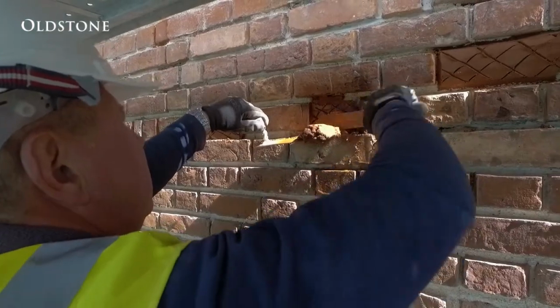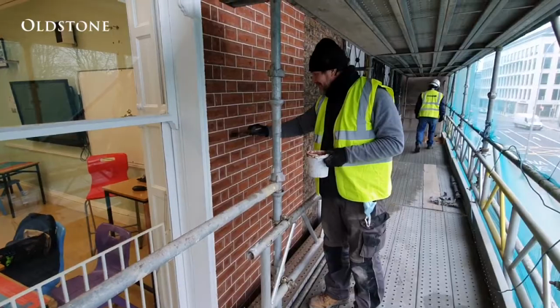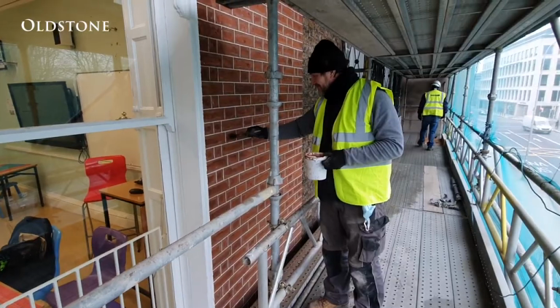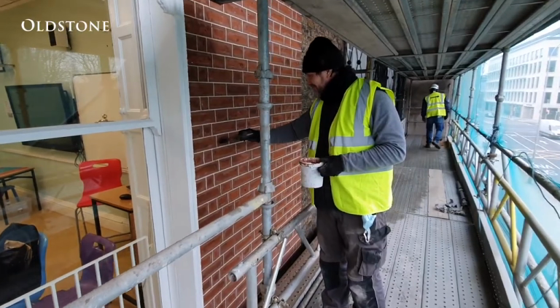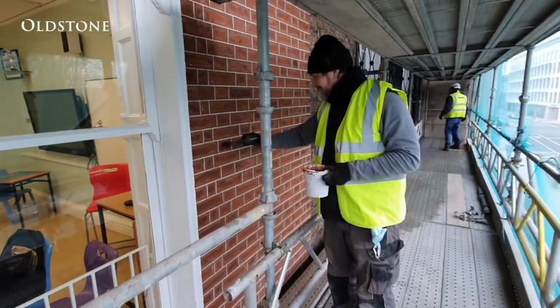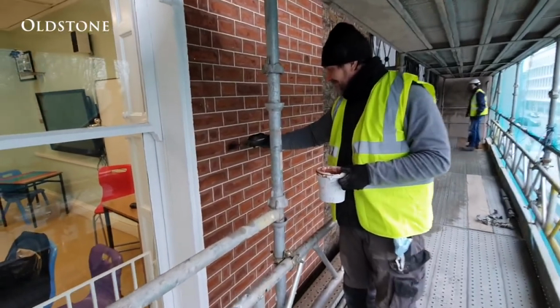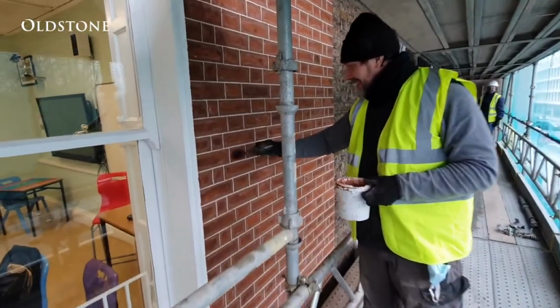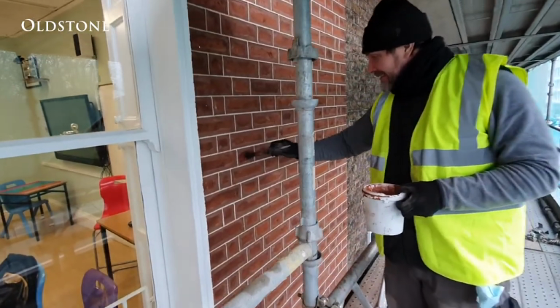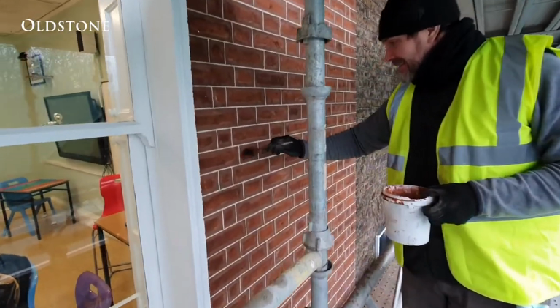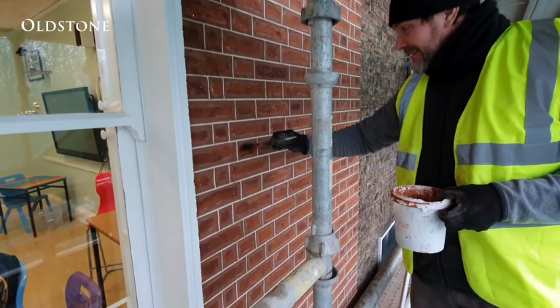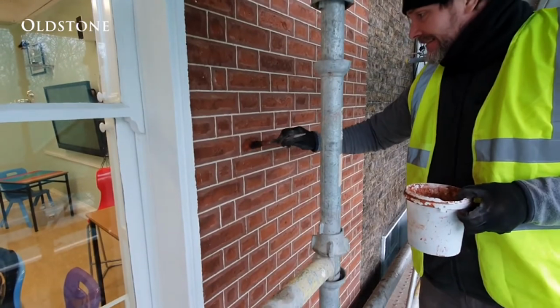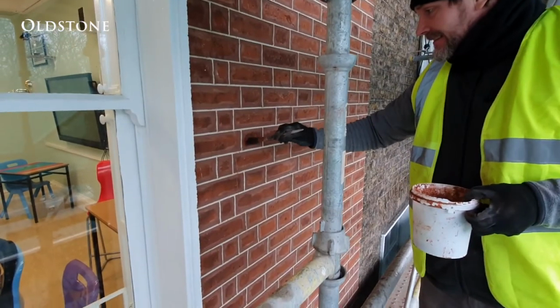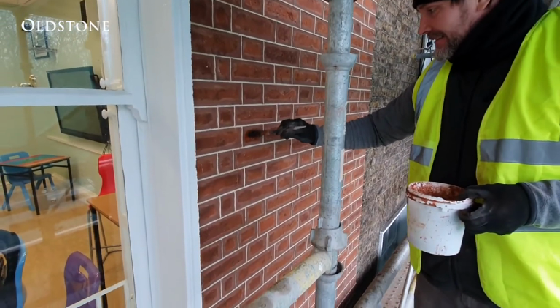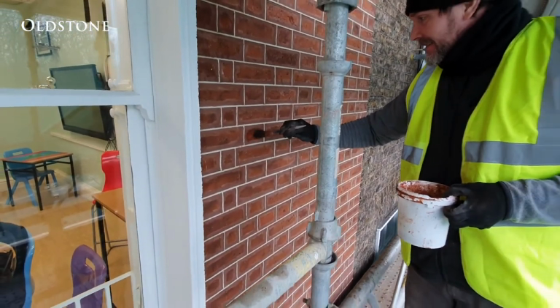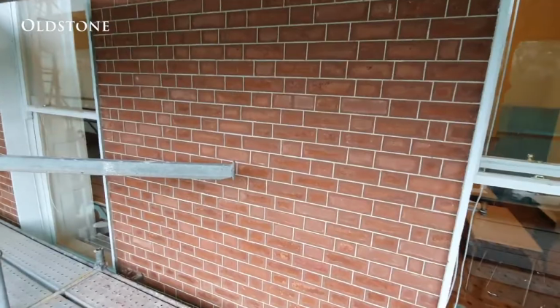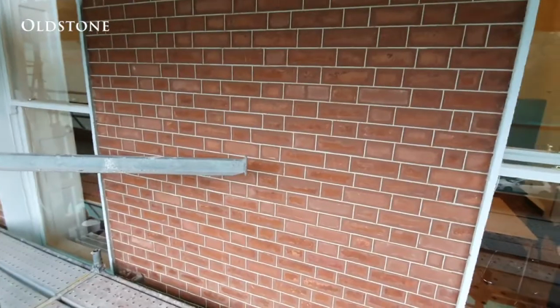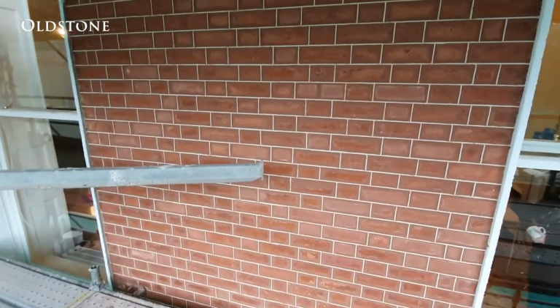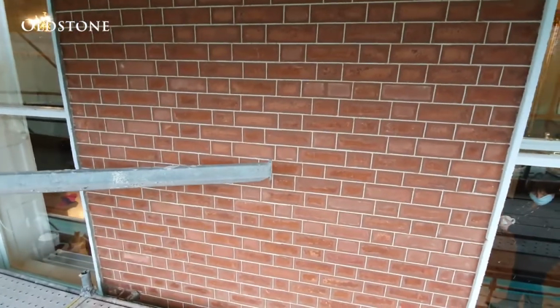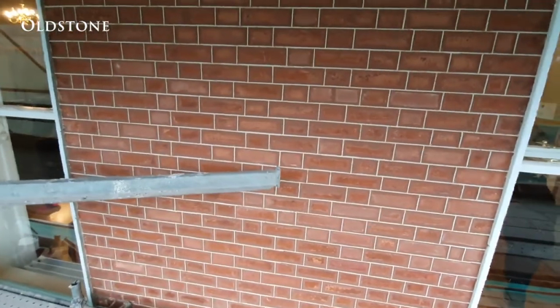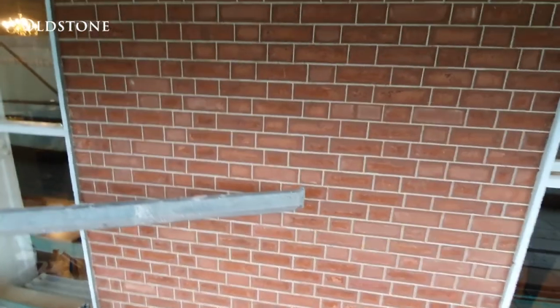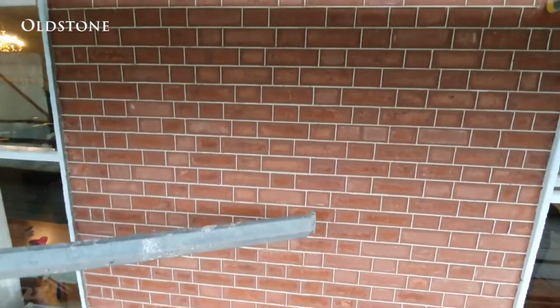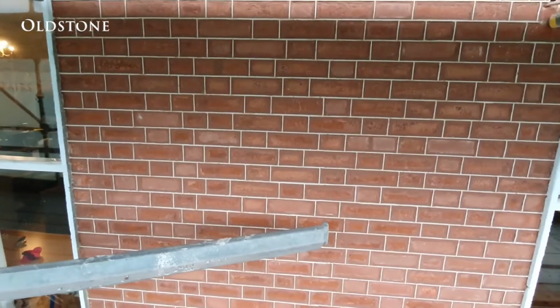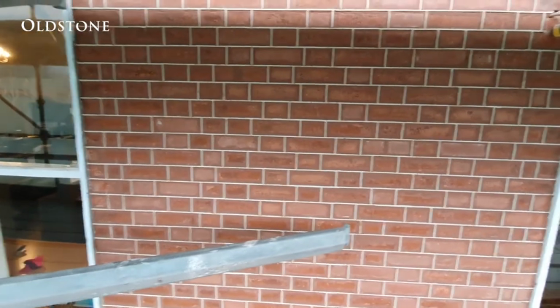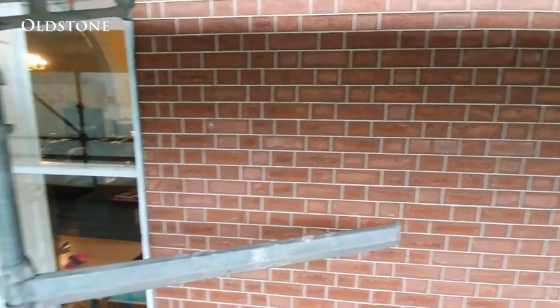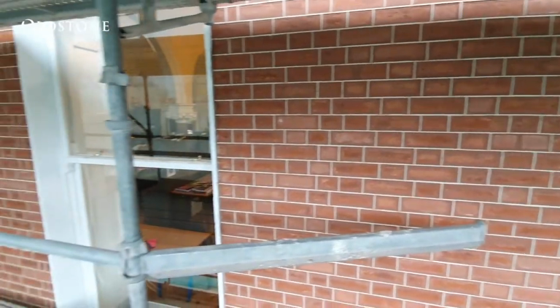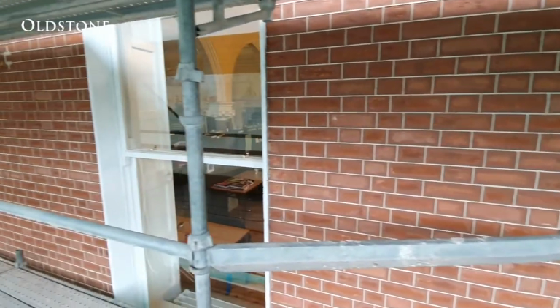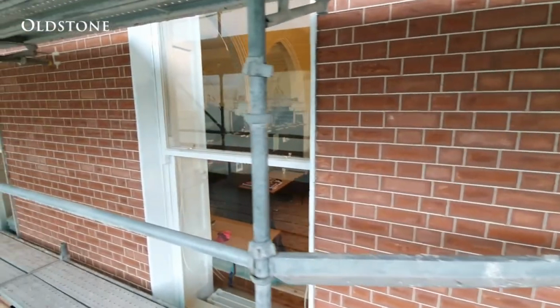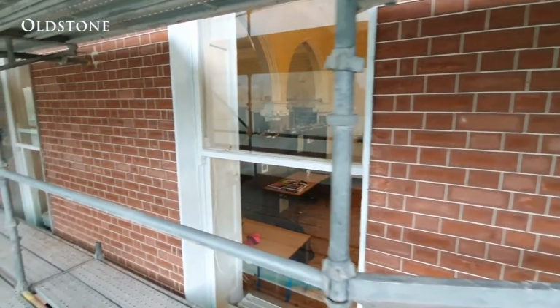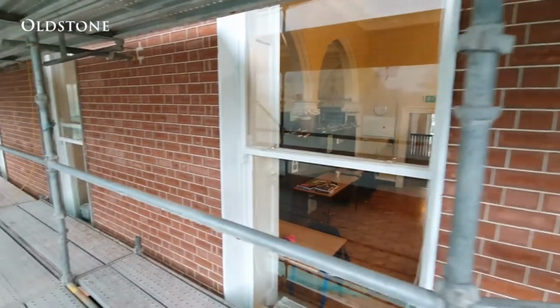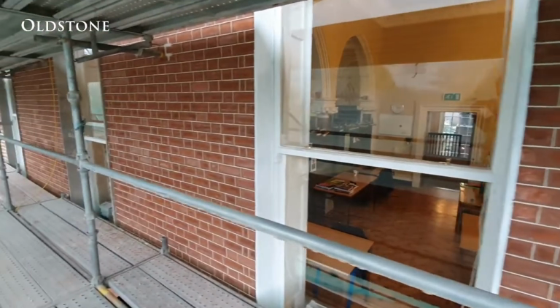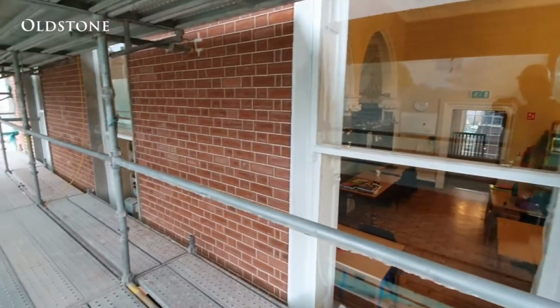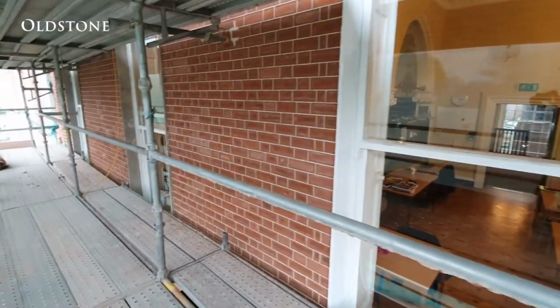The challenge to this job for us was to minimise the disruption to the occupants and keep the school going whilst we were working on the outside. Not only that, but to work during the Covid period and all the restrictions that were imposed with it.